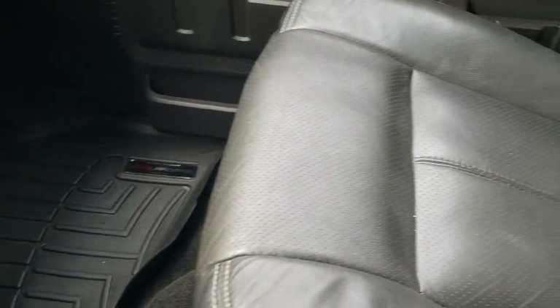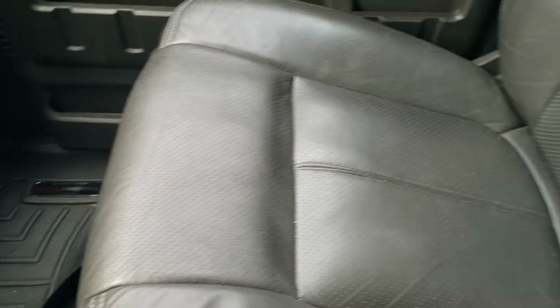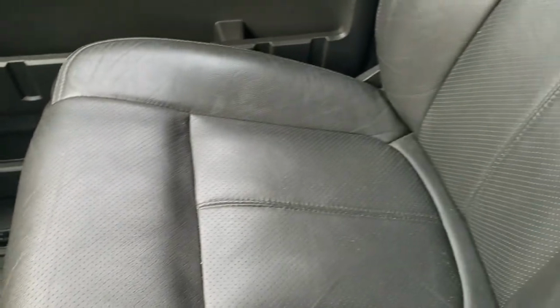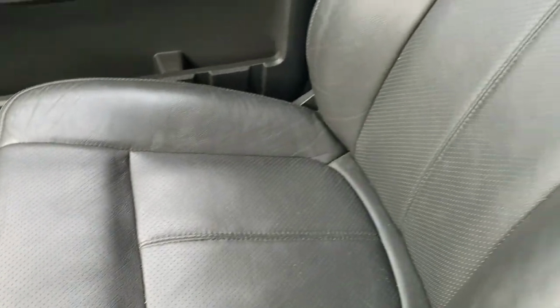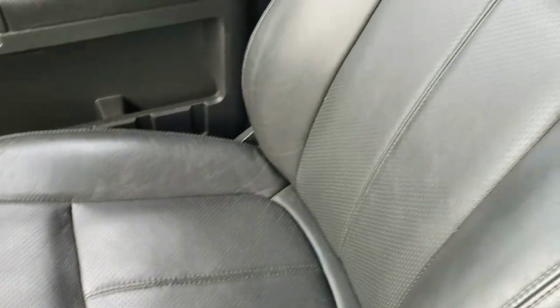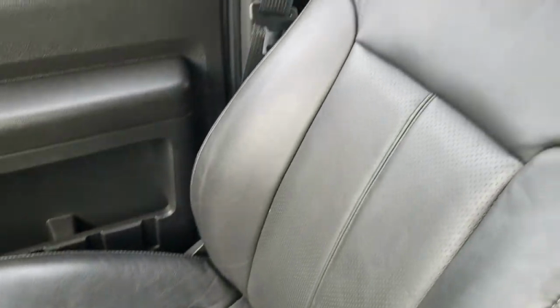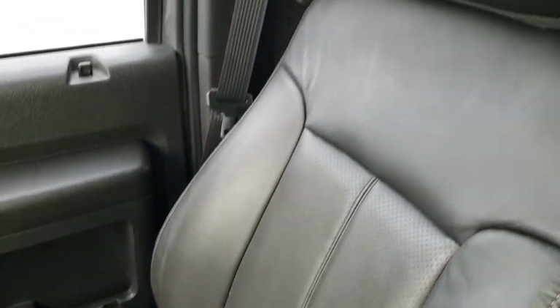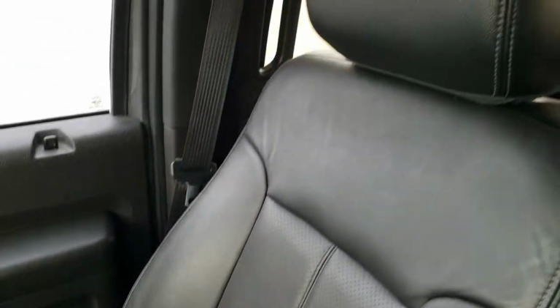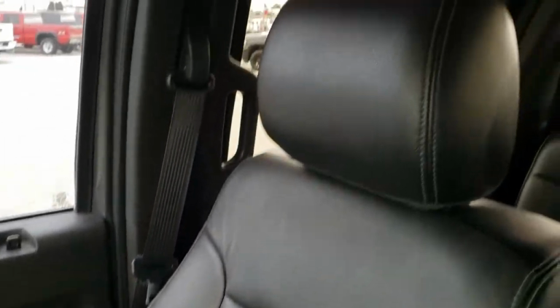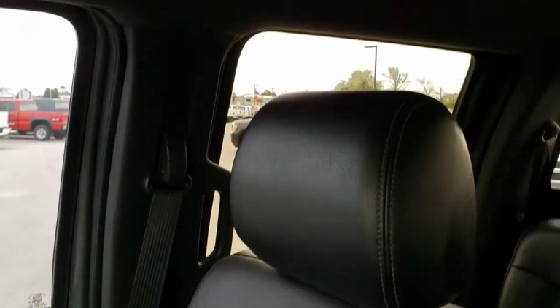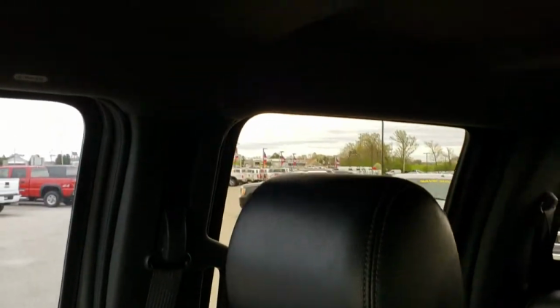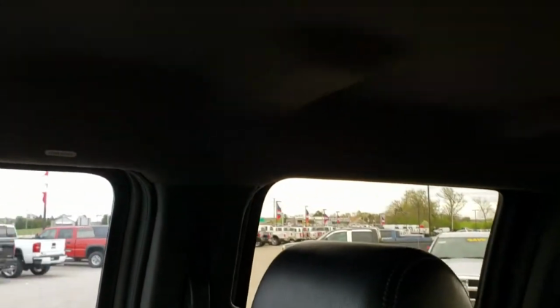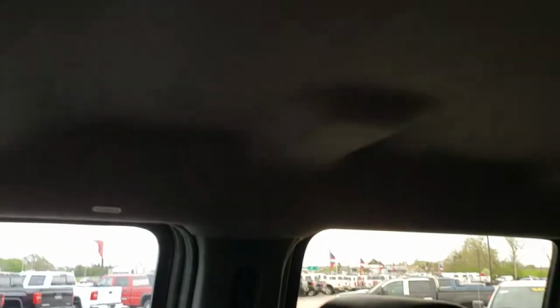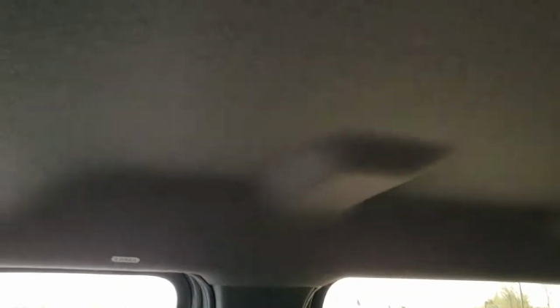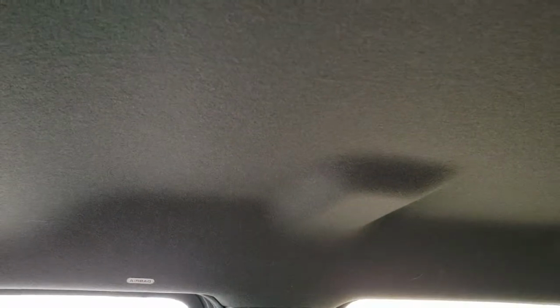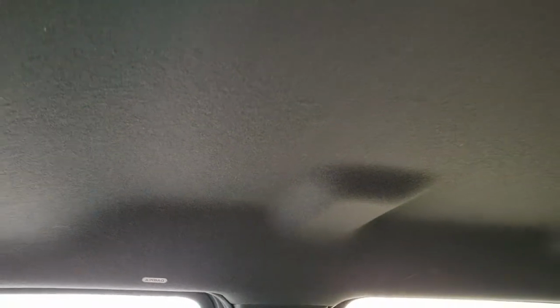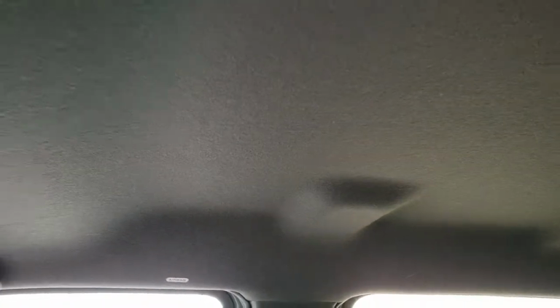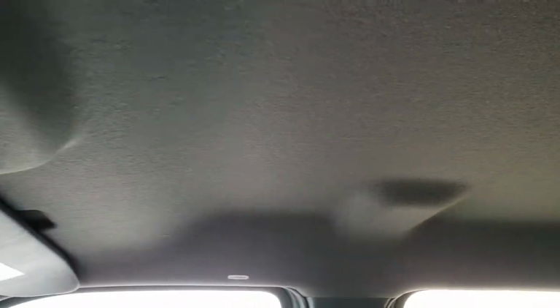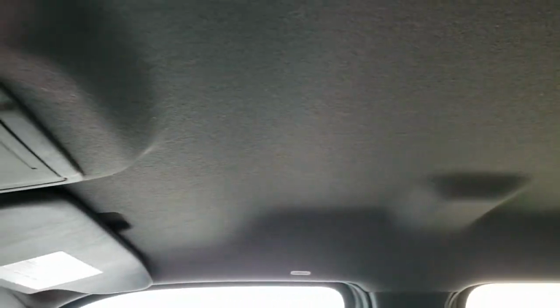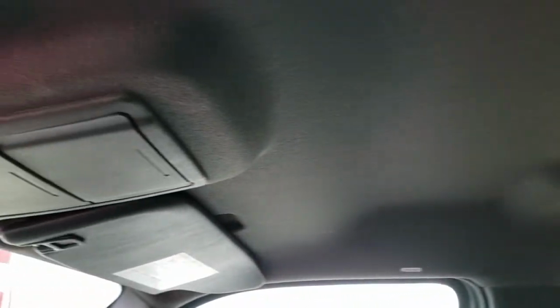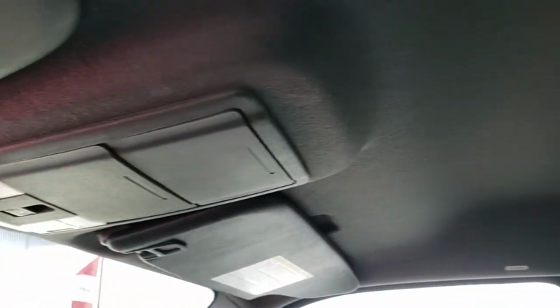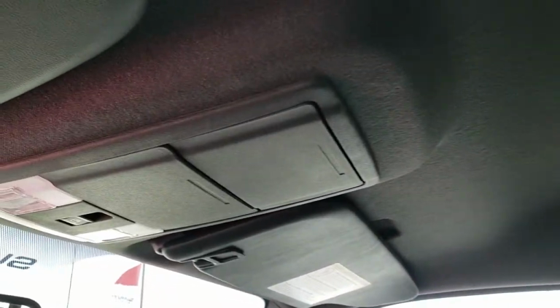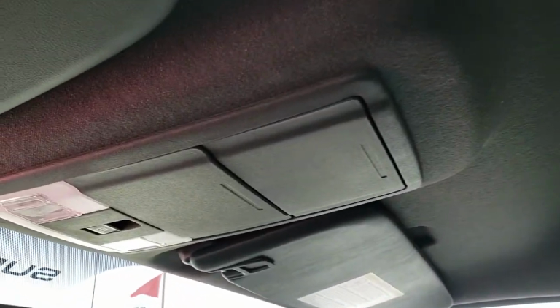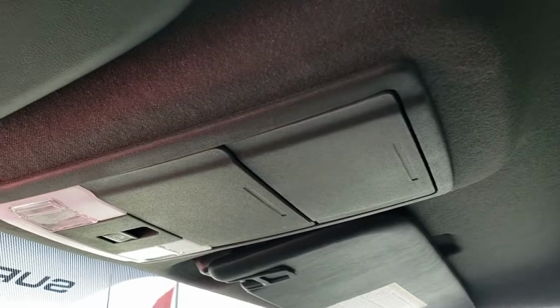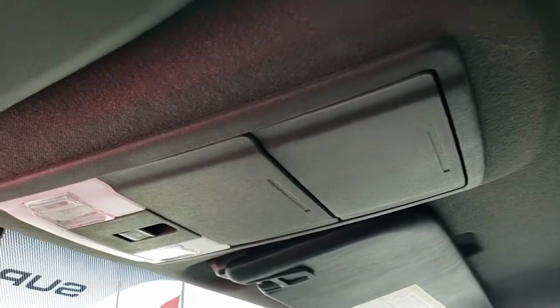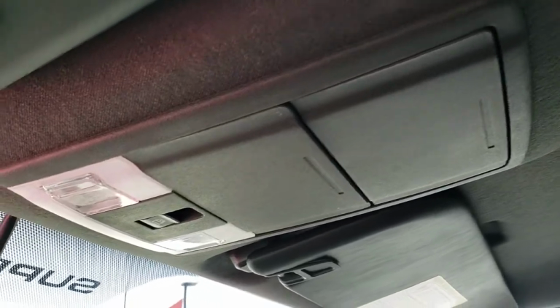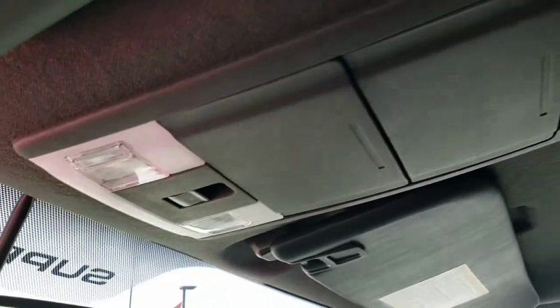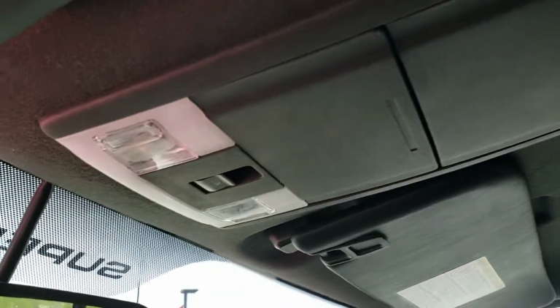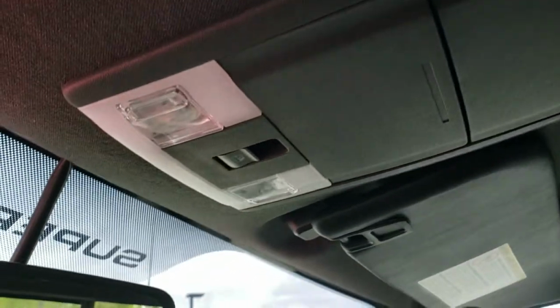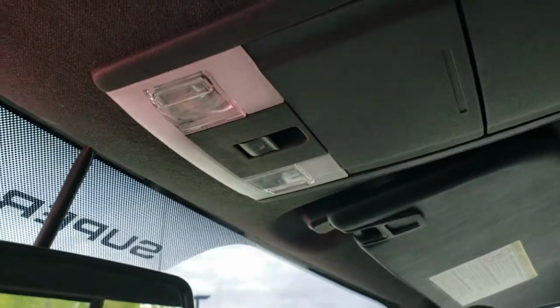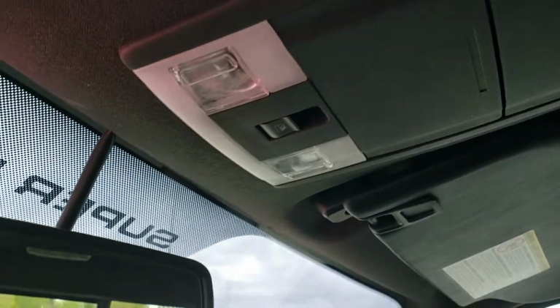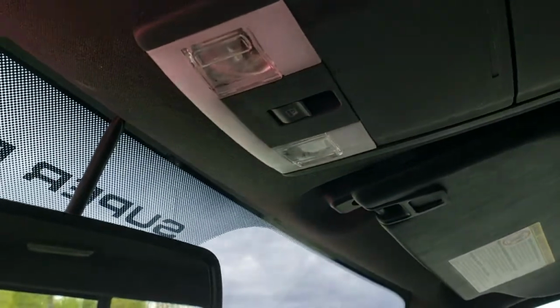Passenger seat is very clean as well — no rips or tears on that. Does have side curtain airbags. The headliner is very nice and clean. You have your power slide window as well as your map lights right there.